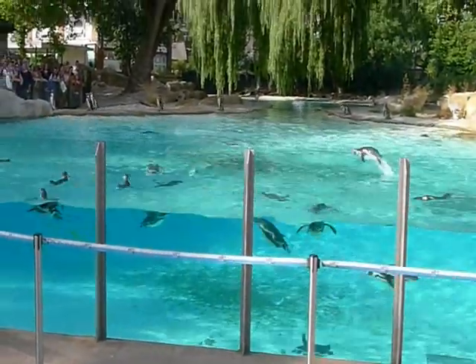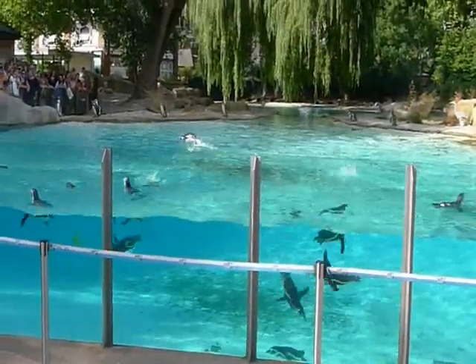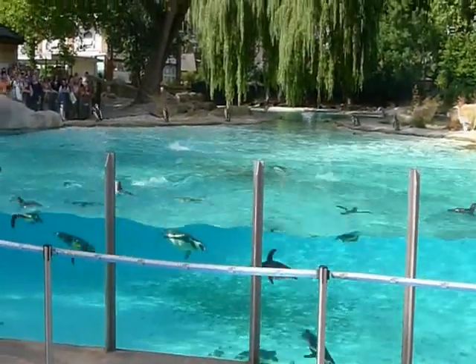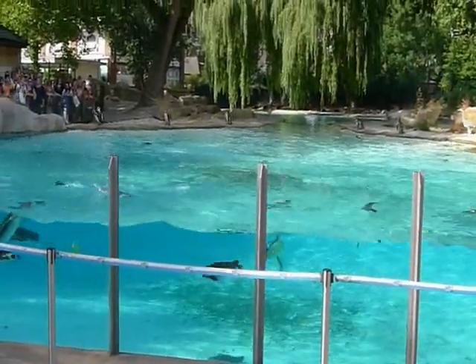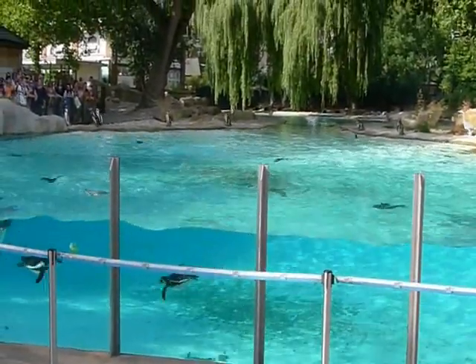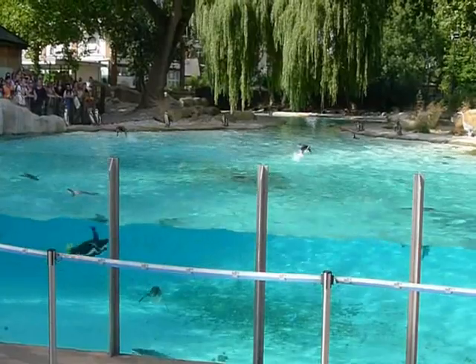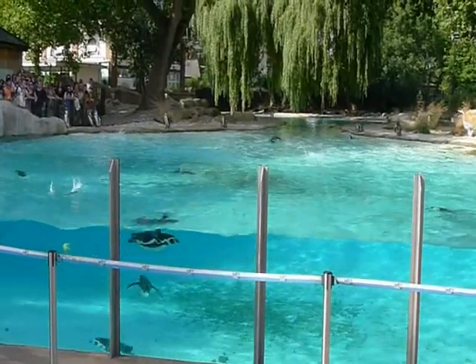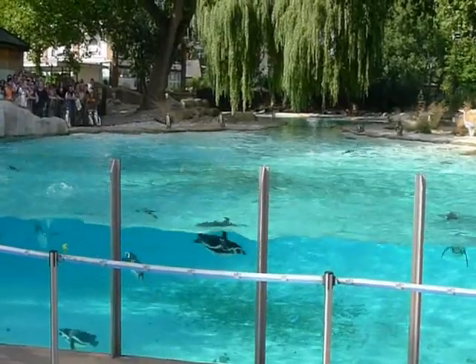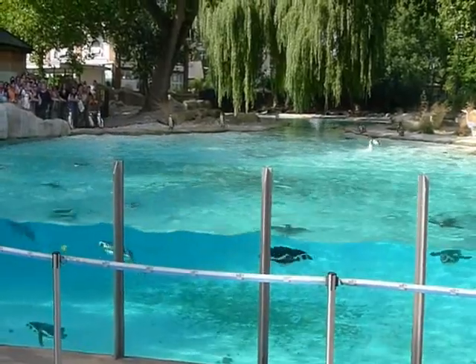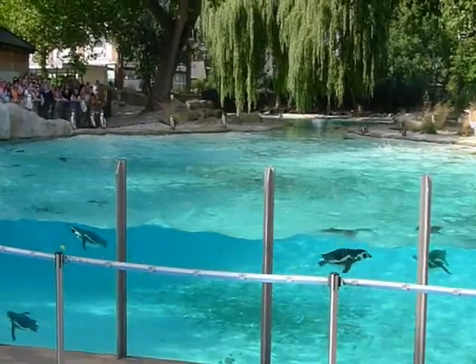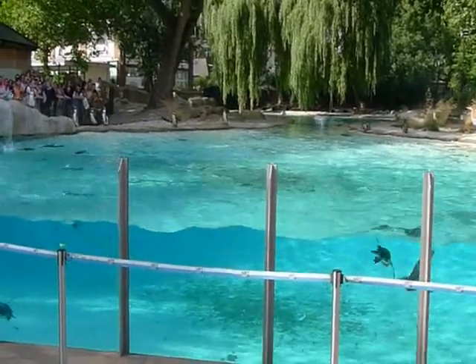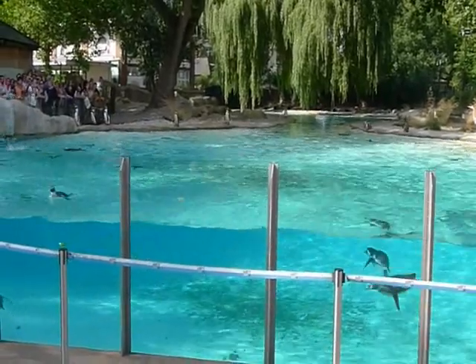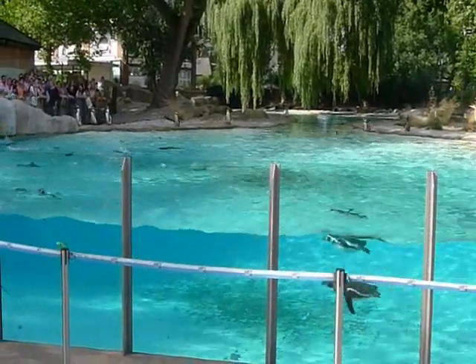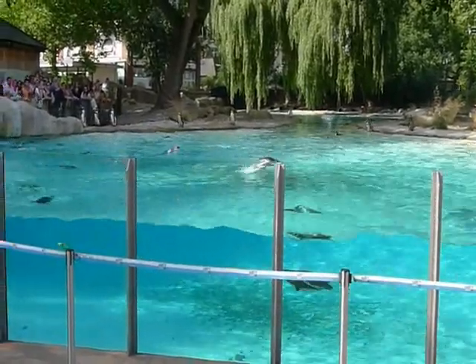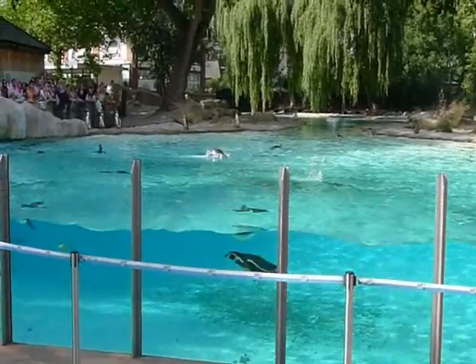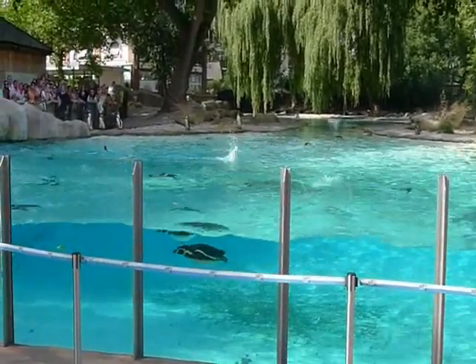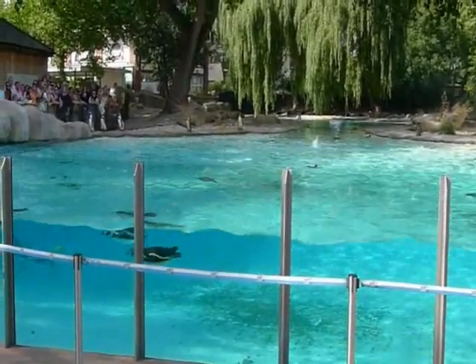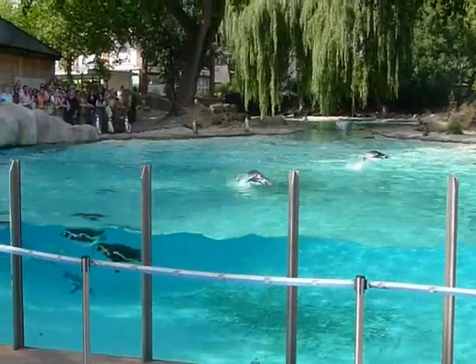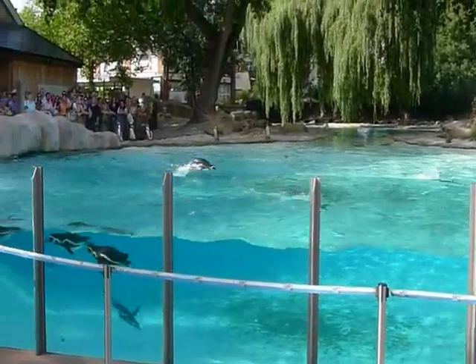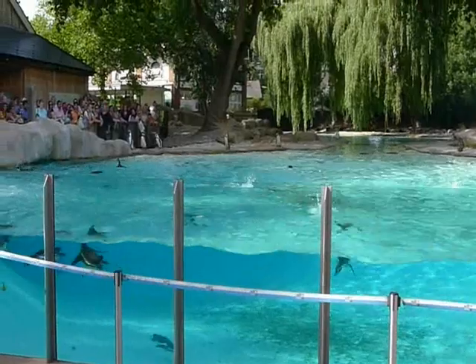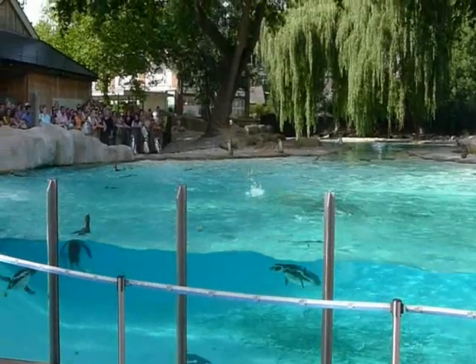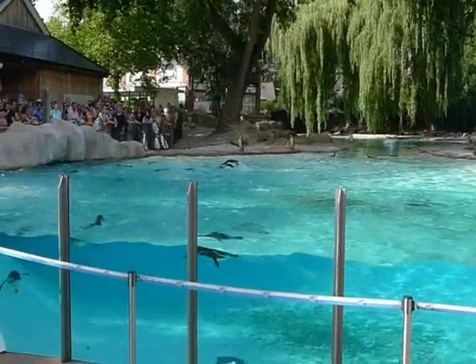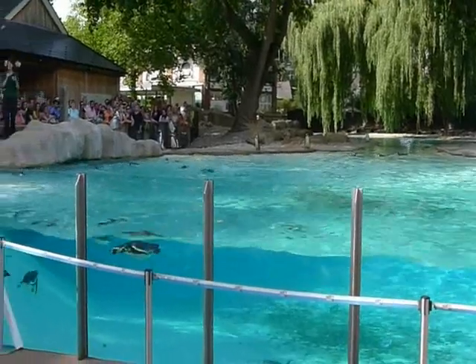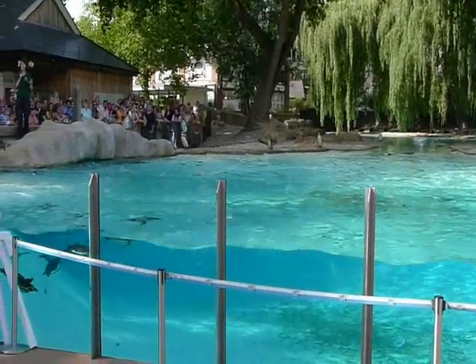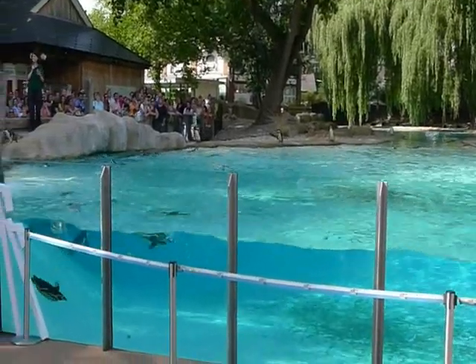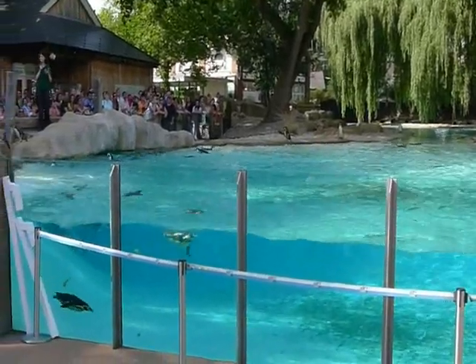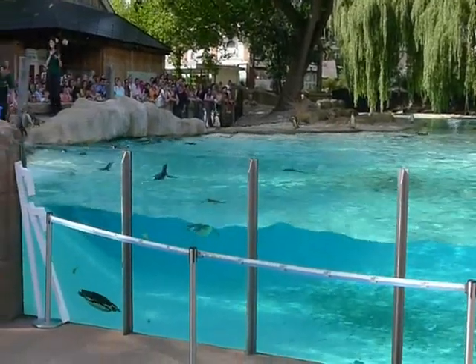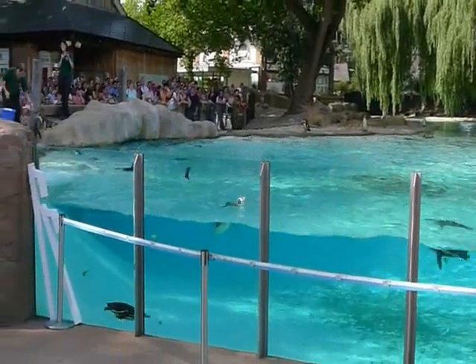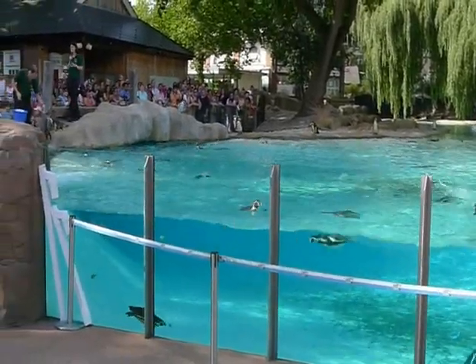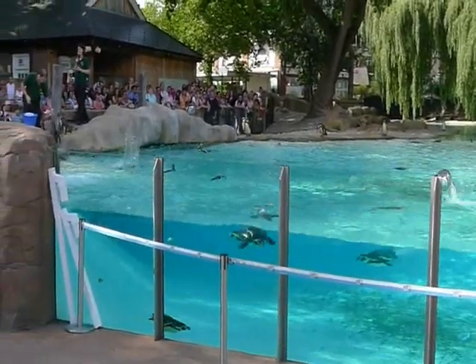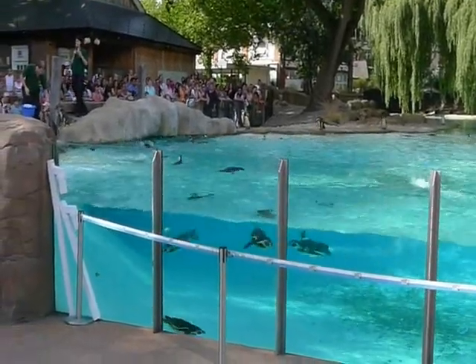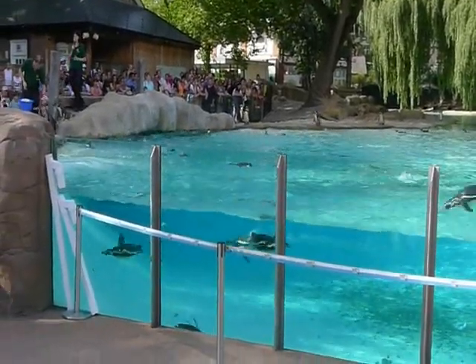All penguins can dive 100 metres underwater, and the emperor penguins can dive 500 metres underwater and stay underwater for about 18 minutes. So they're the best divers out of all the aquatic birds.